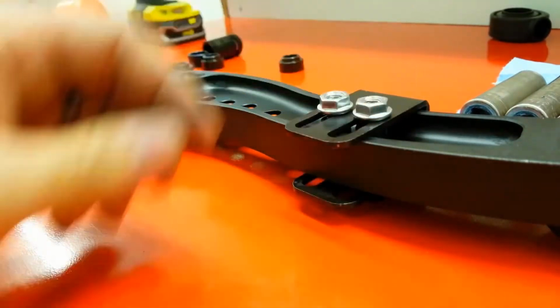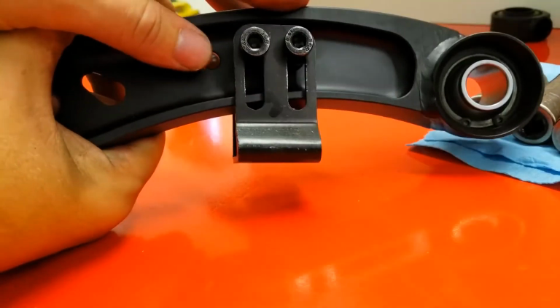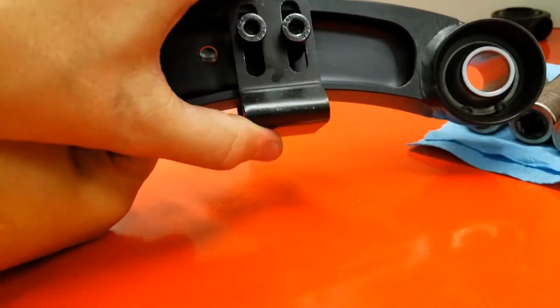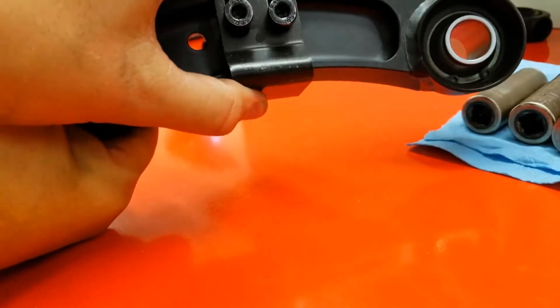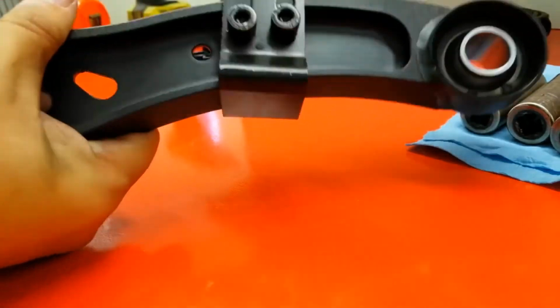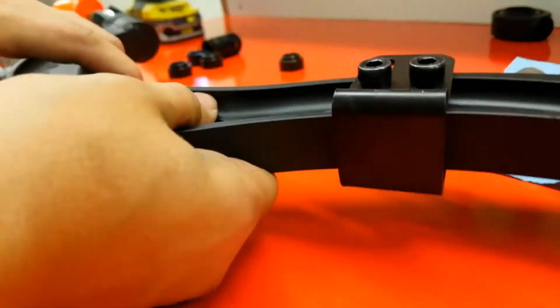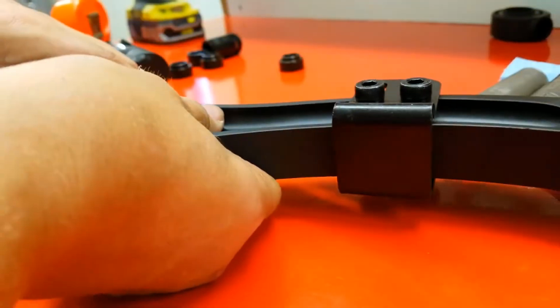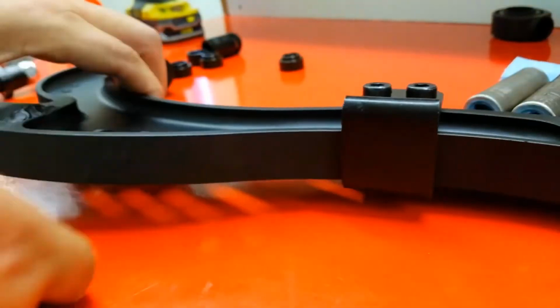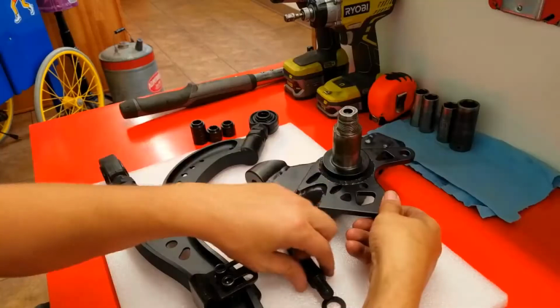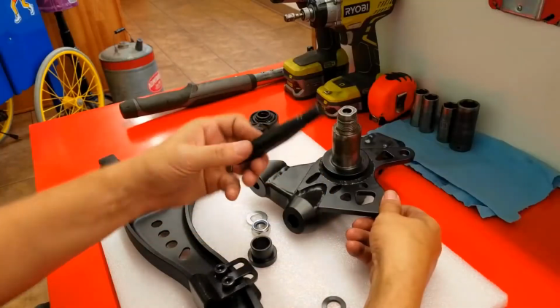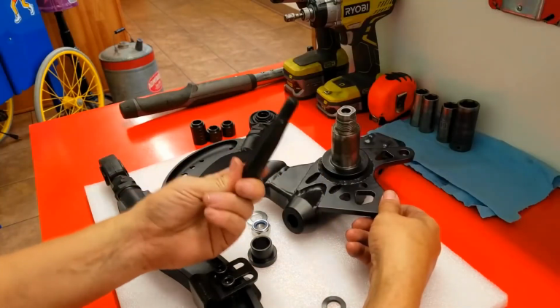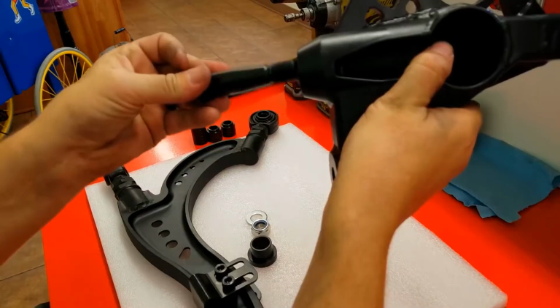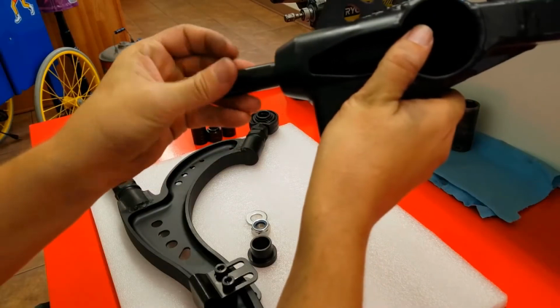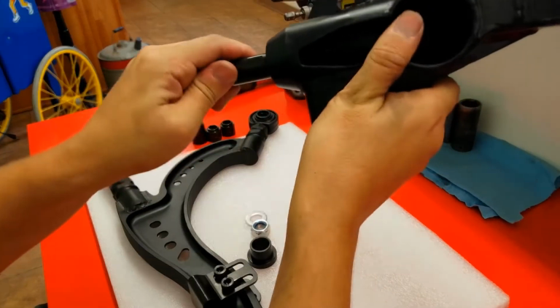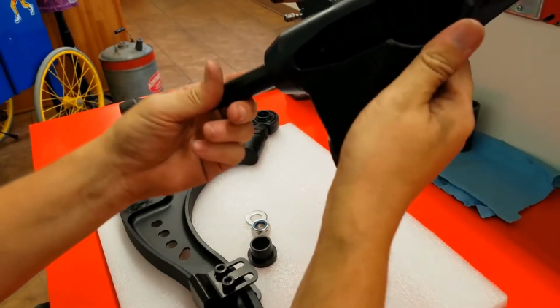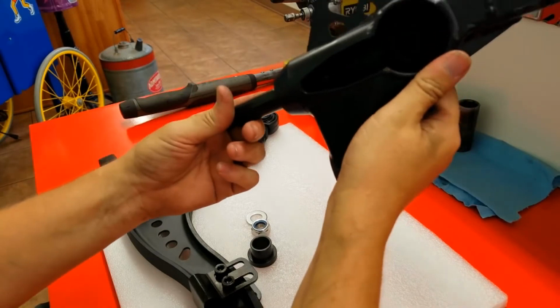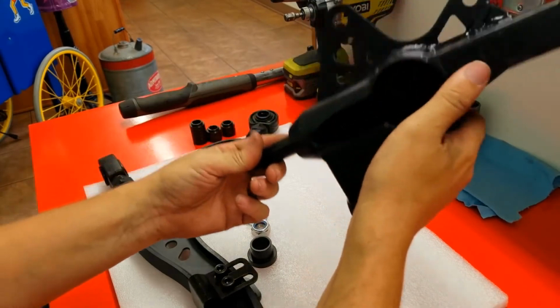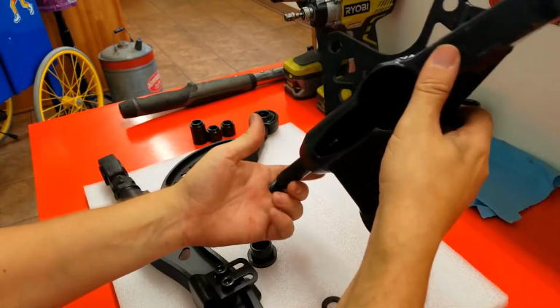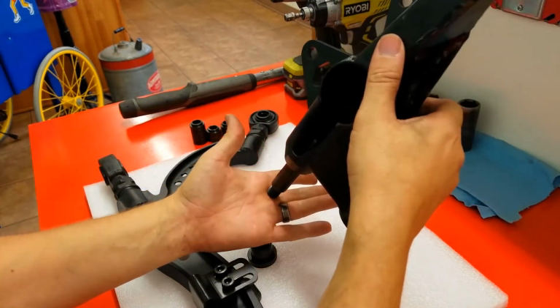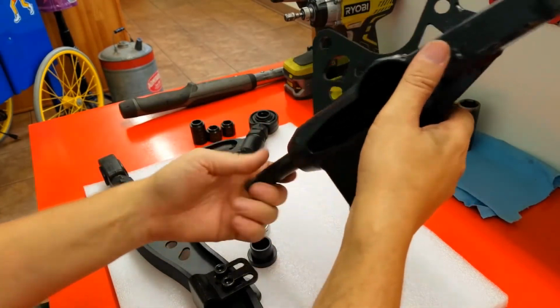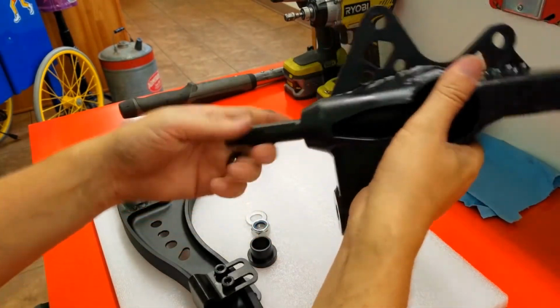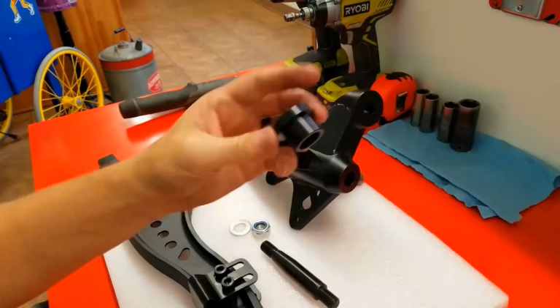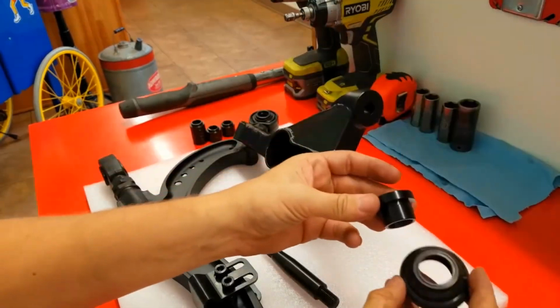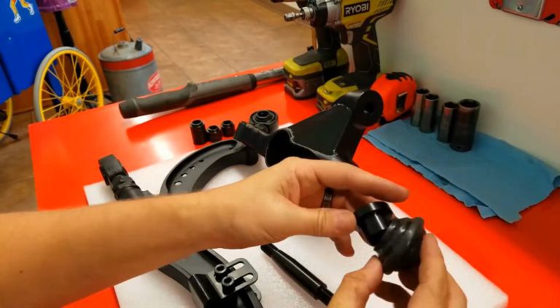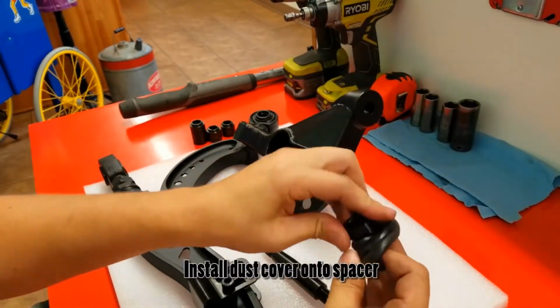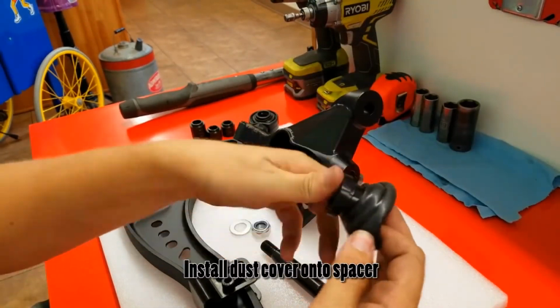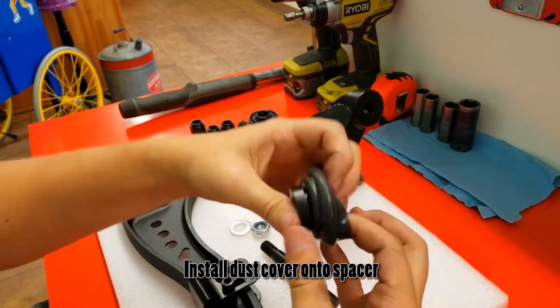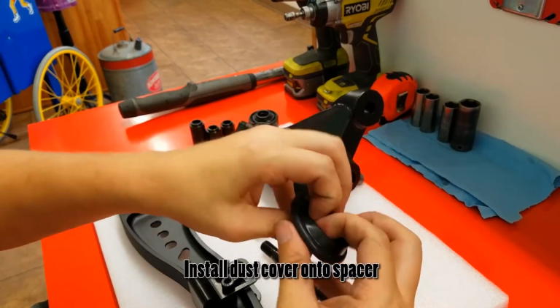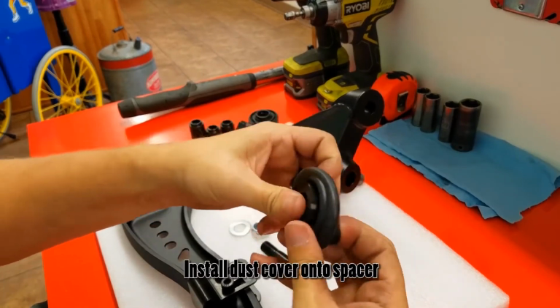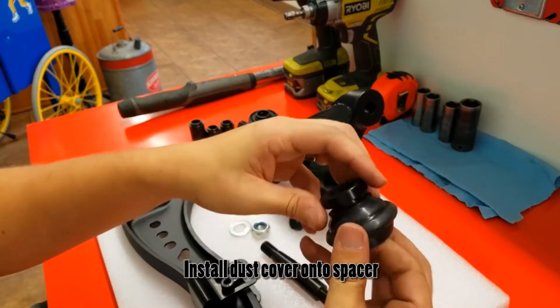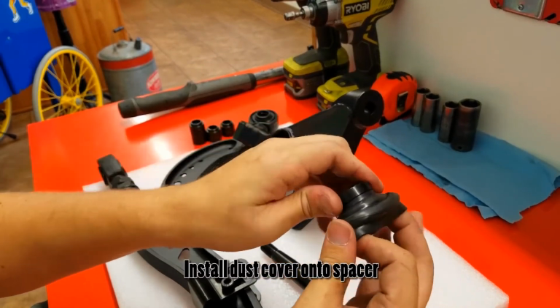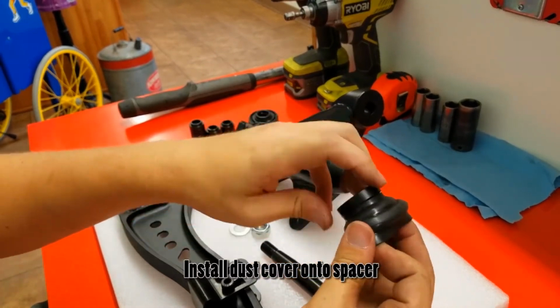It is adjustable so you can change it to your liking. The ball joint shank fits into the knuckle like this — and here's how you install the dust cover onto the shank spacer.